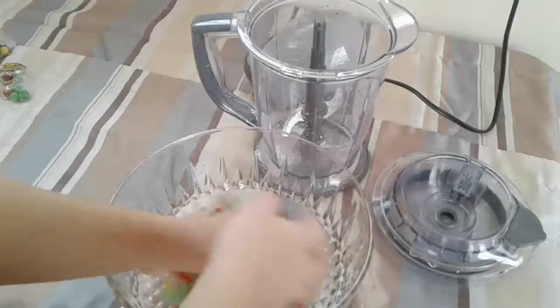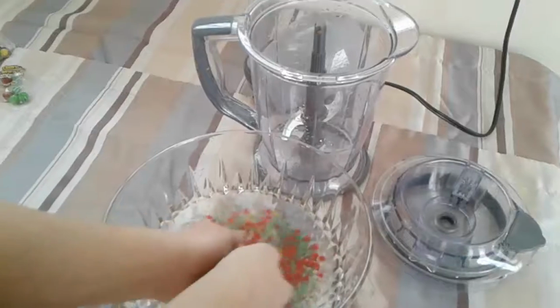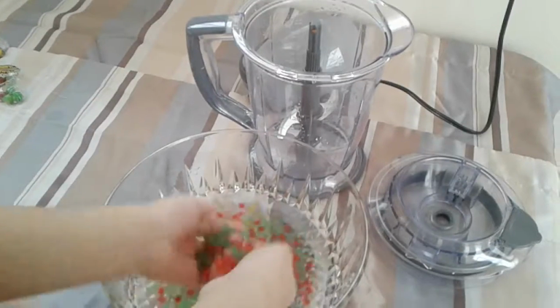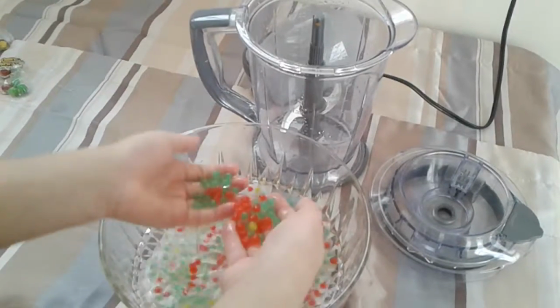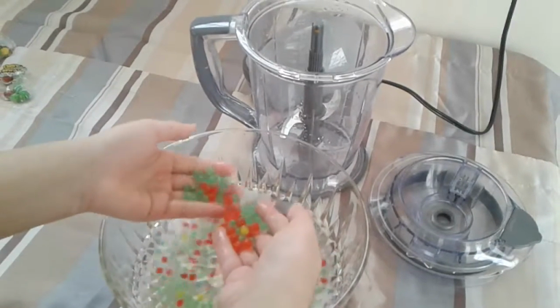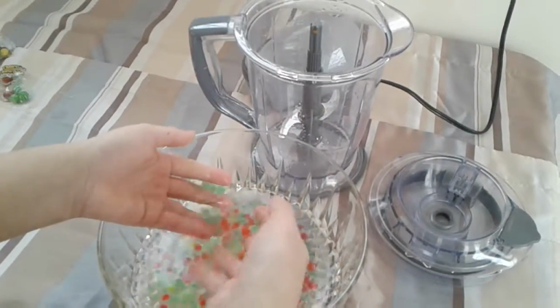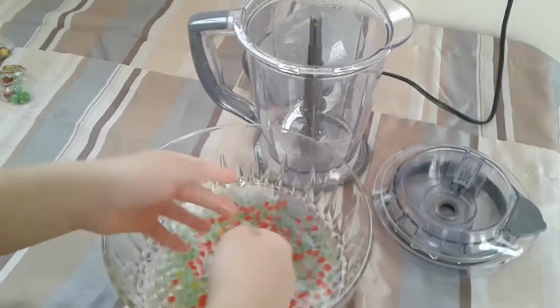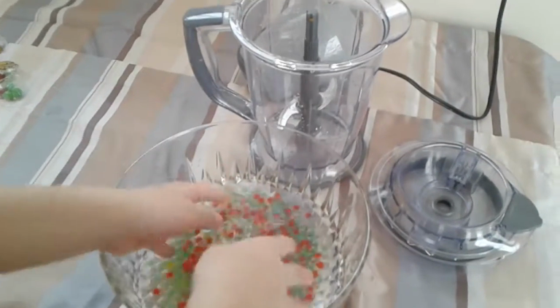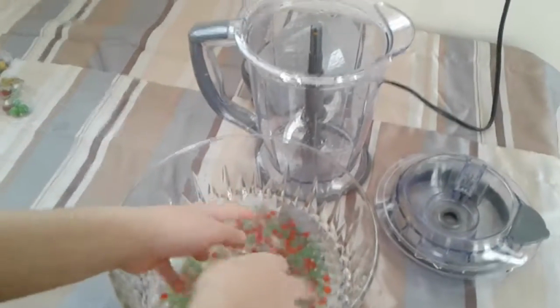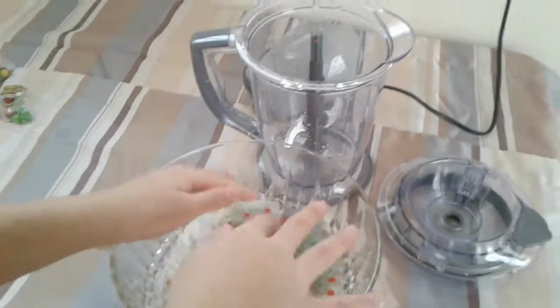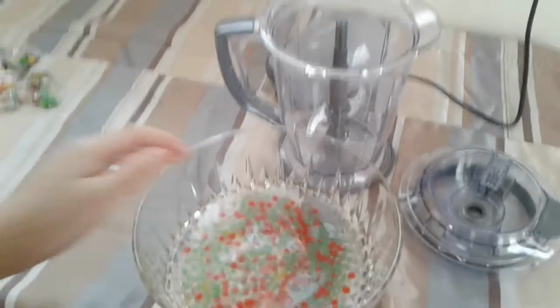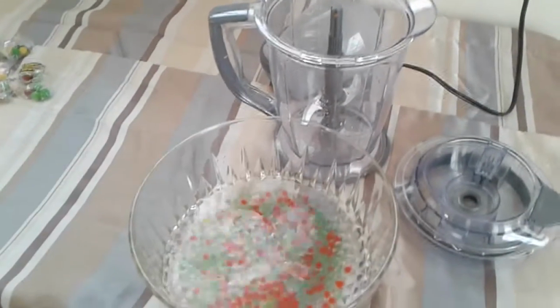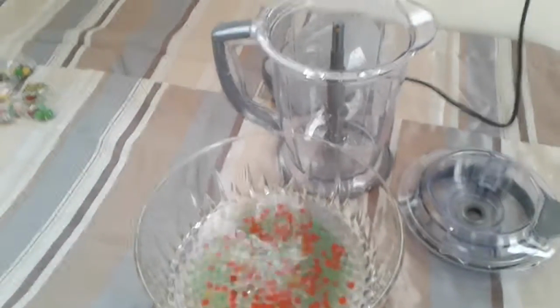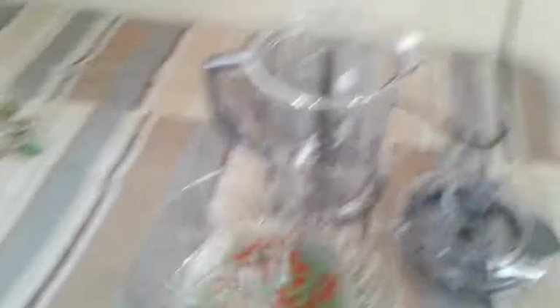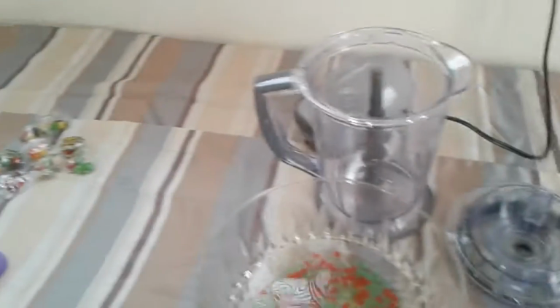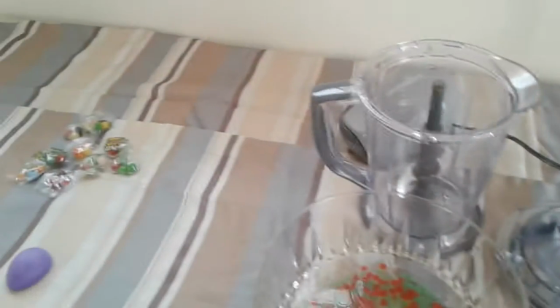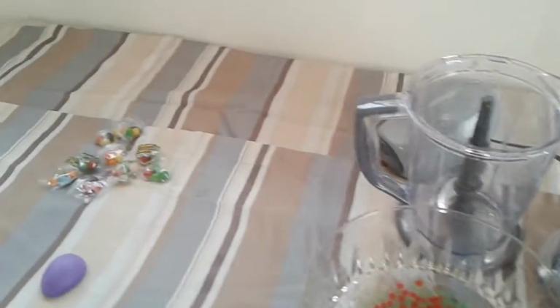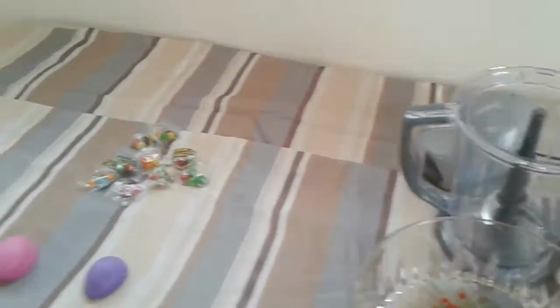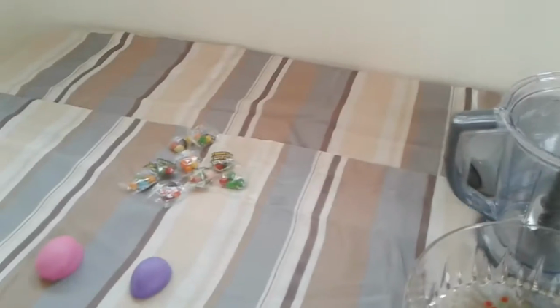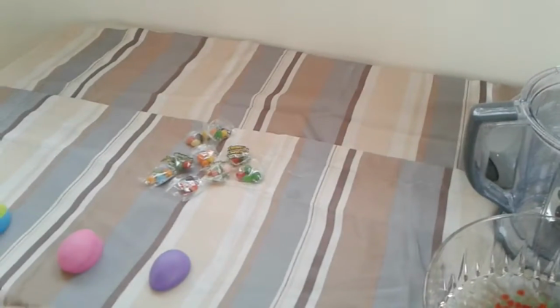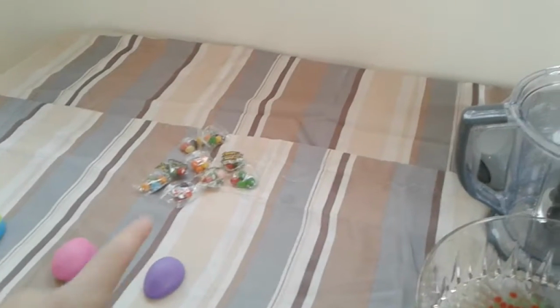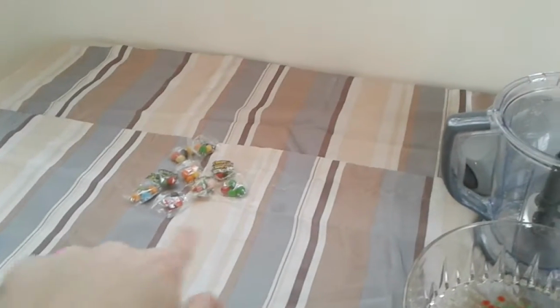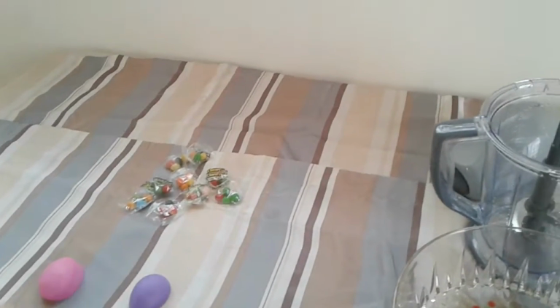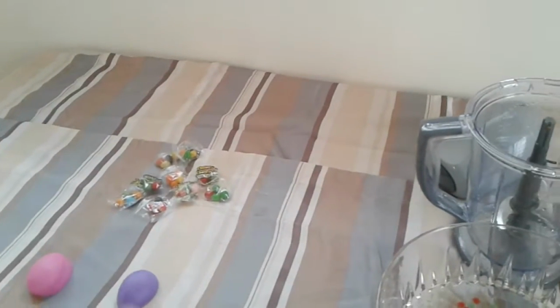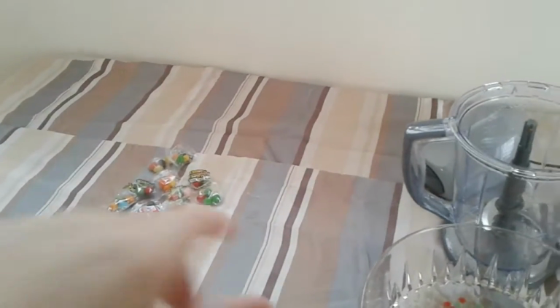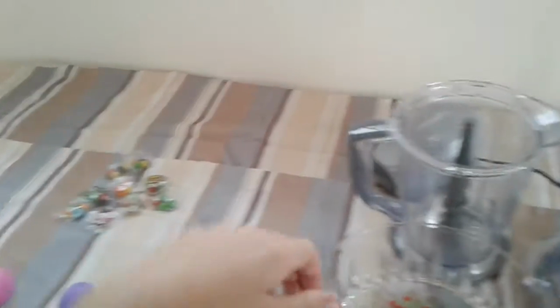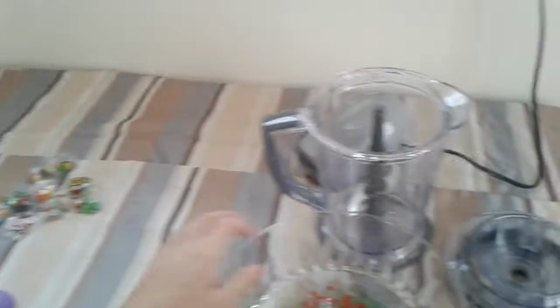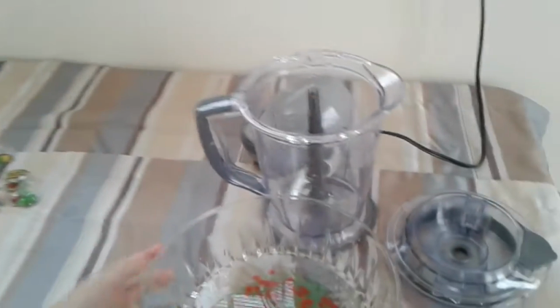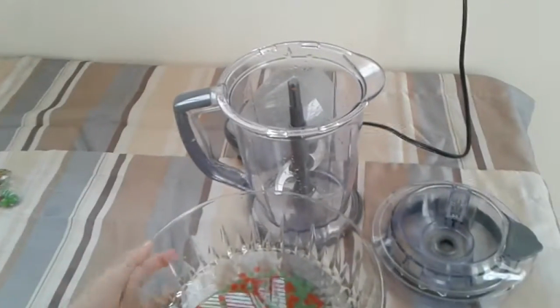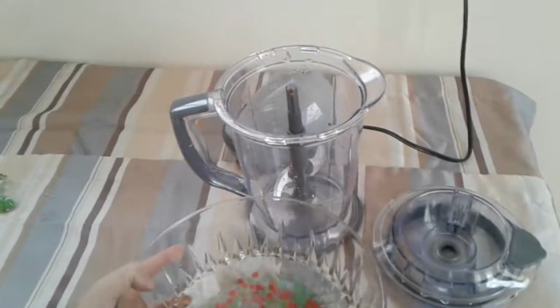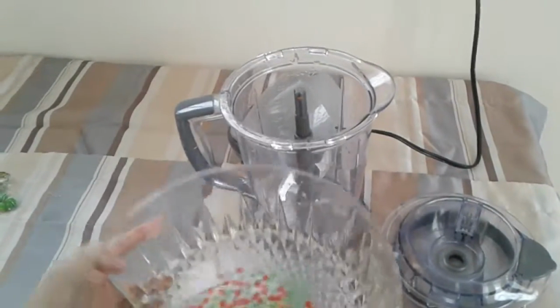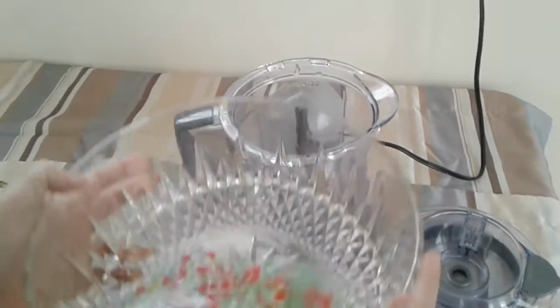Today we're gonna blend a whole bunch of Orbeez and other stuff. Take a look at all of it — we're gonna see if we can blend all this stuff. All right, first let's go on with our Orbeez.